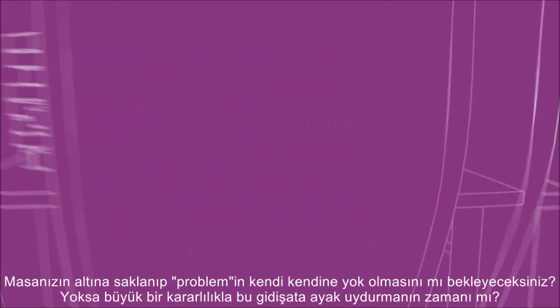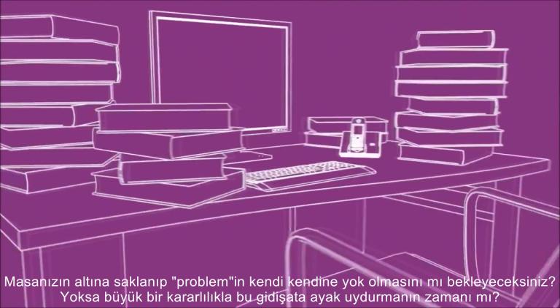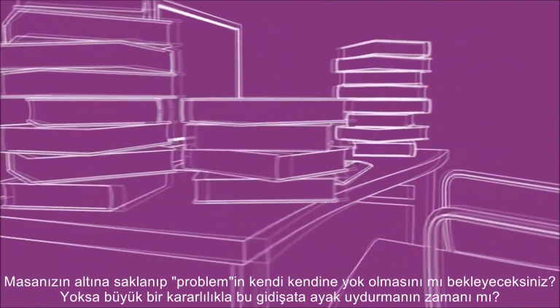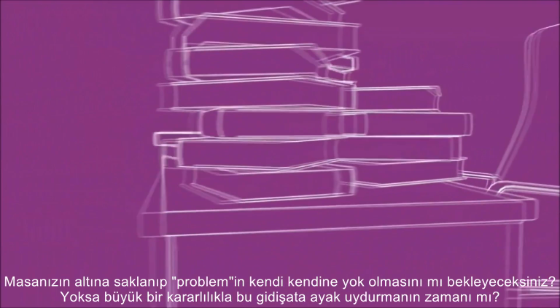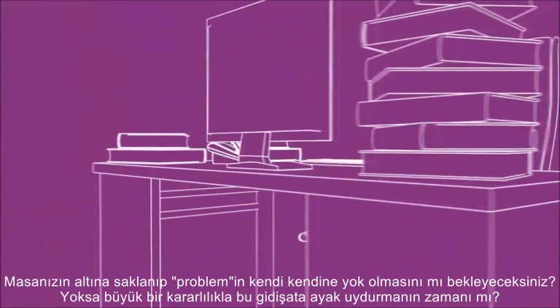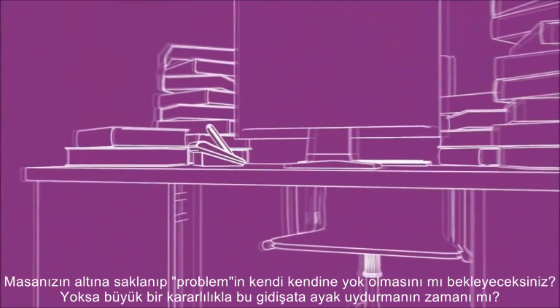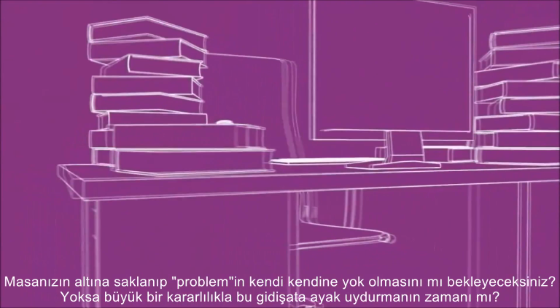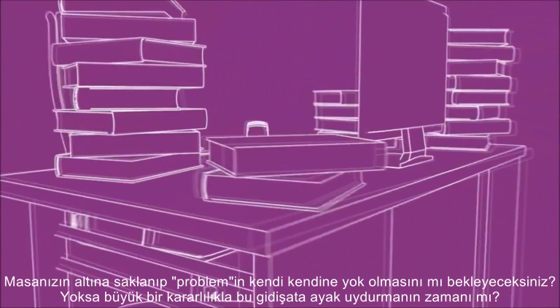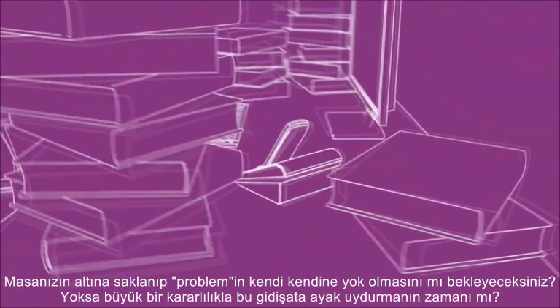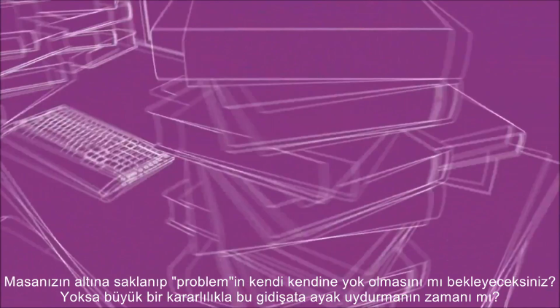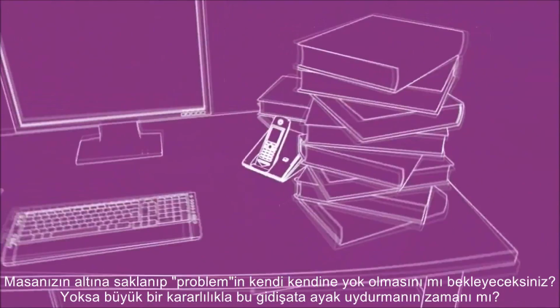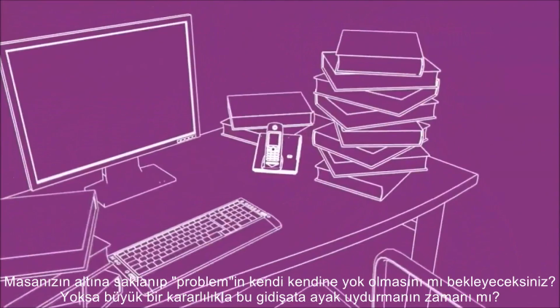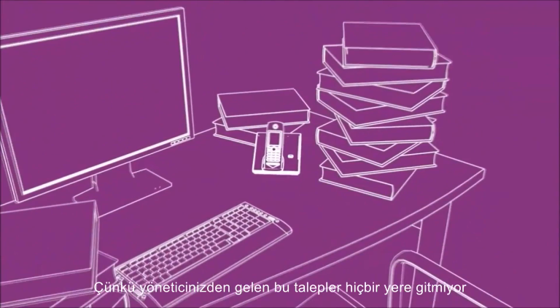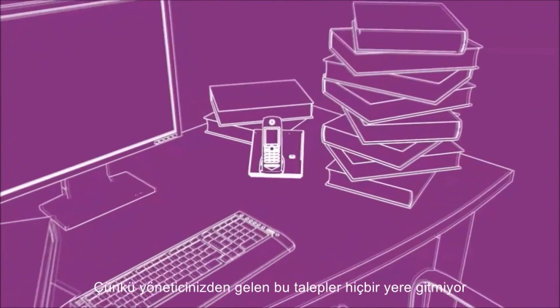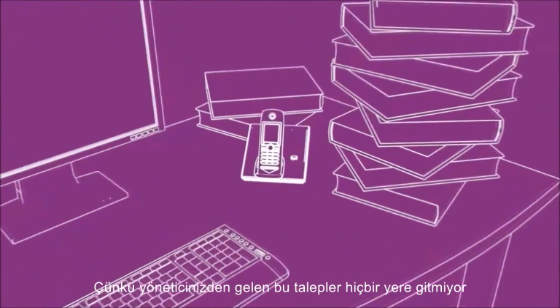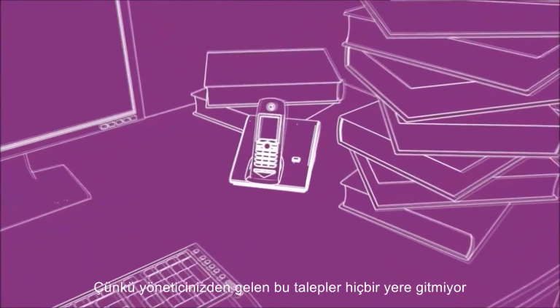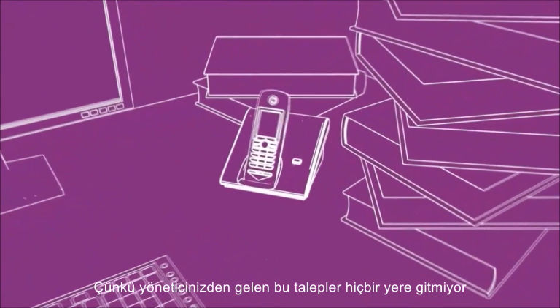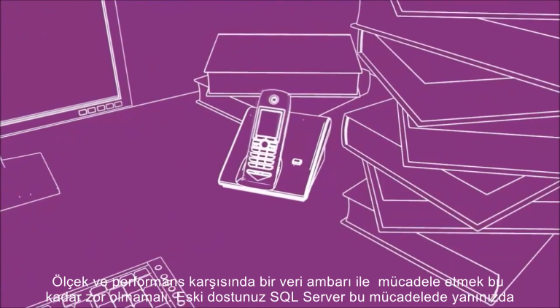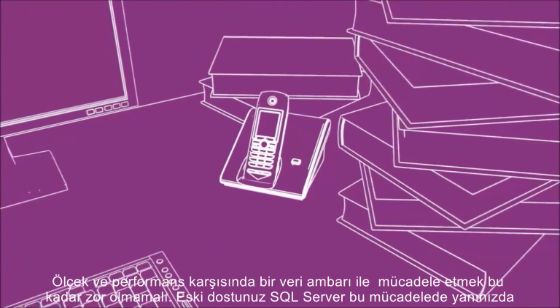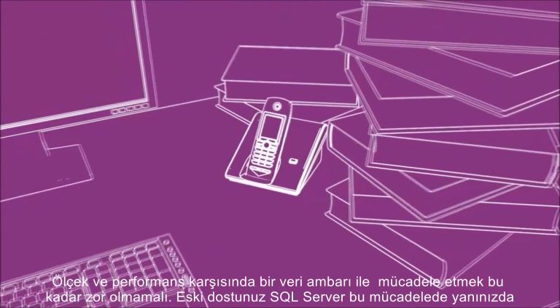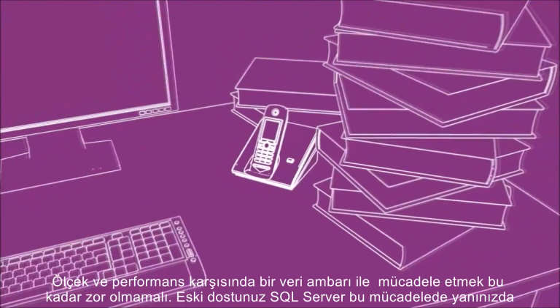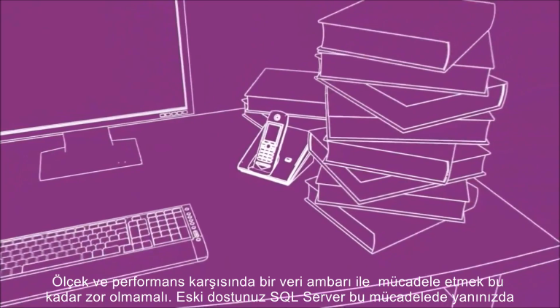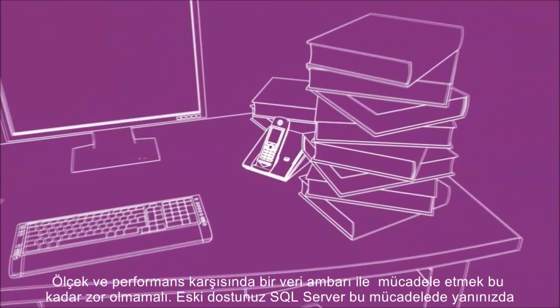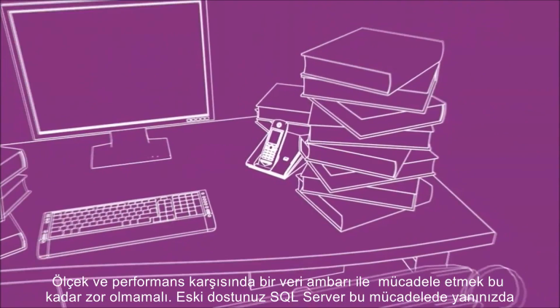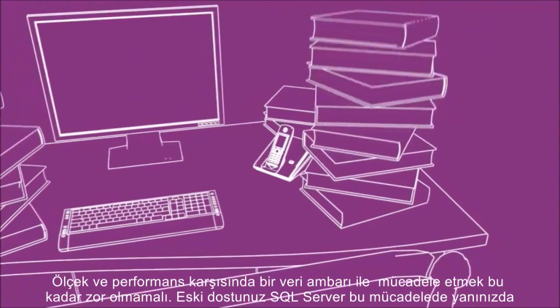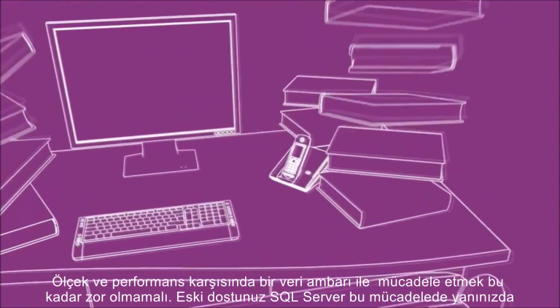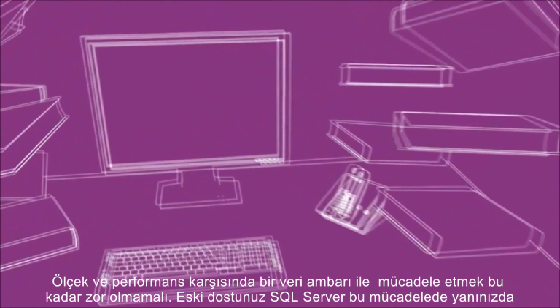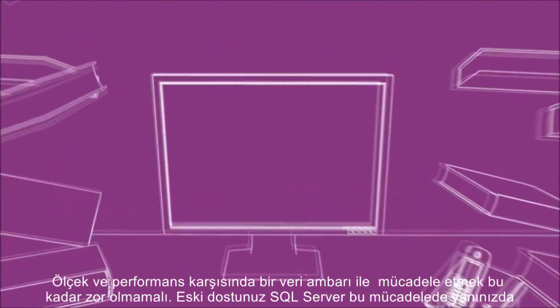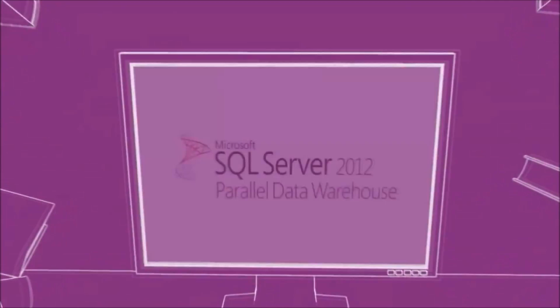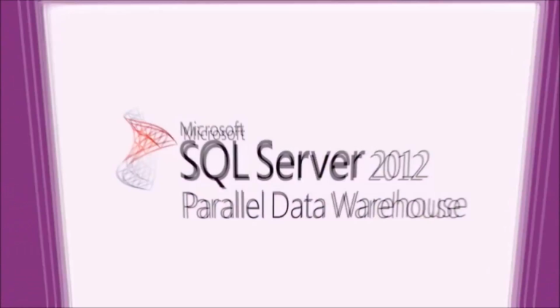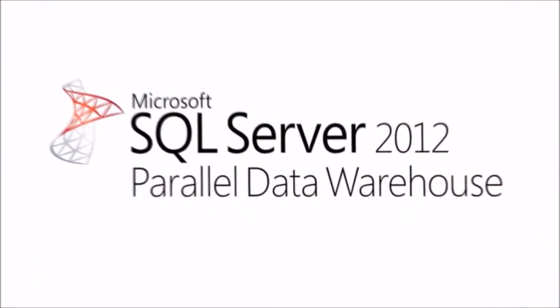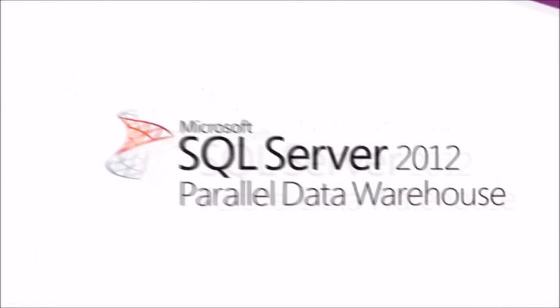Are you going to hide under your desk and hope the problem goes away? Or is it time to put your game face on? Because that call from your boss isn't going to go away. Tackling scale and performance with a data warehouse shouldn't be a battle, and your old friend SQL Server has got your back.